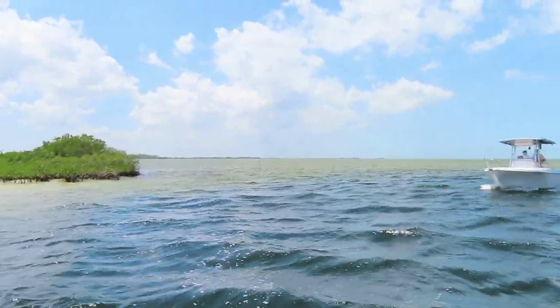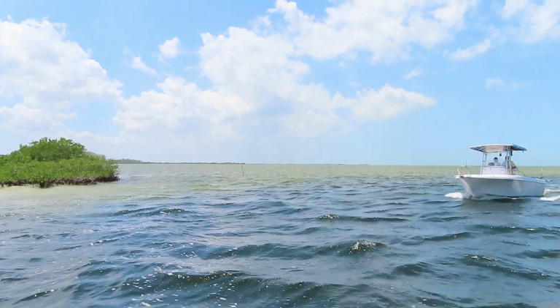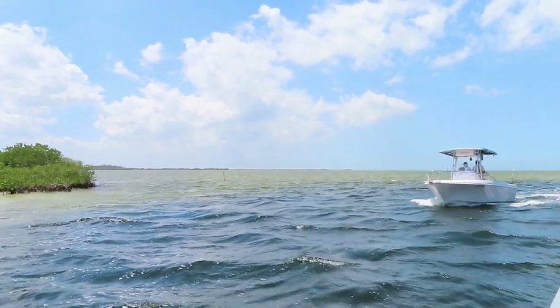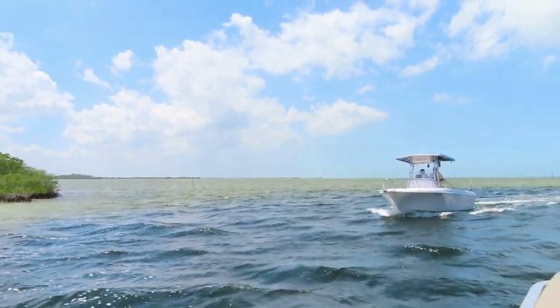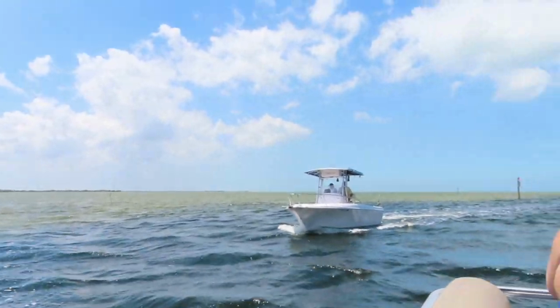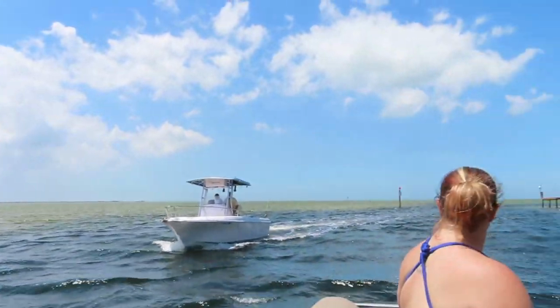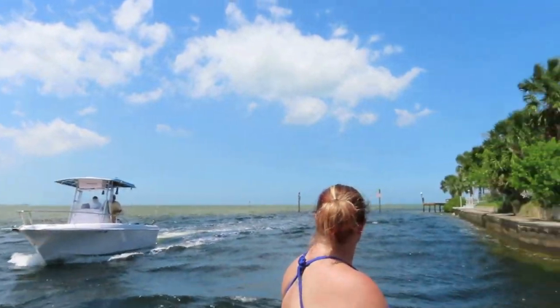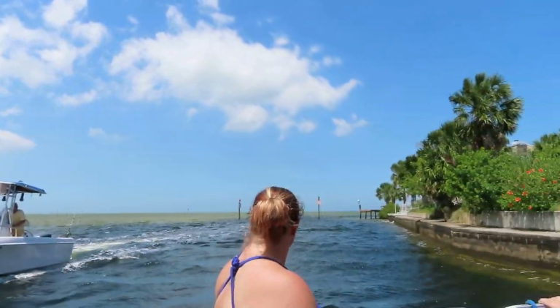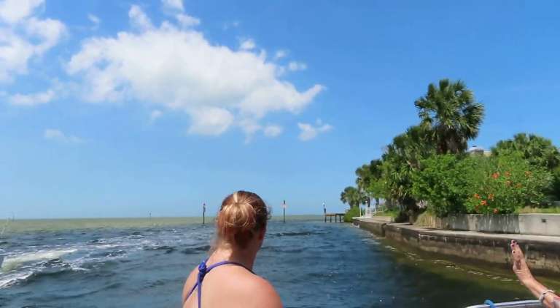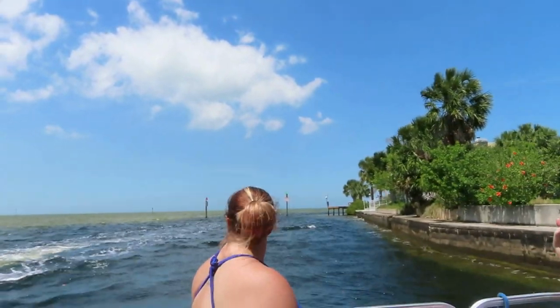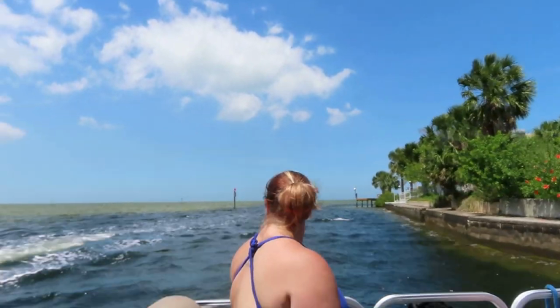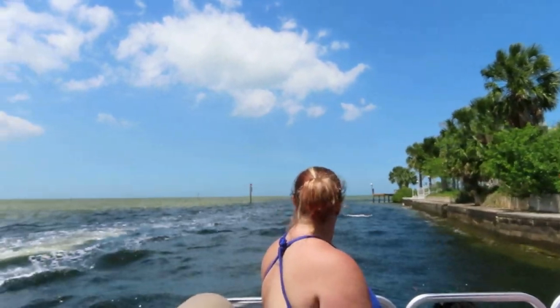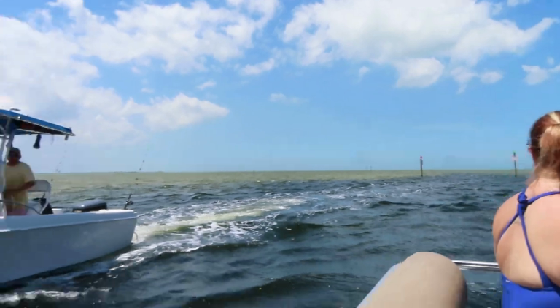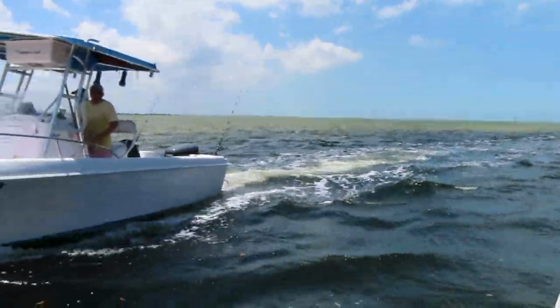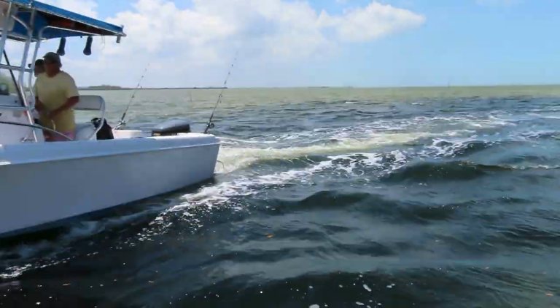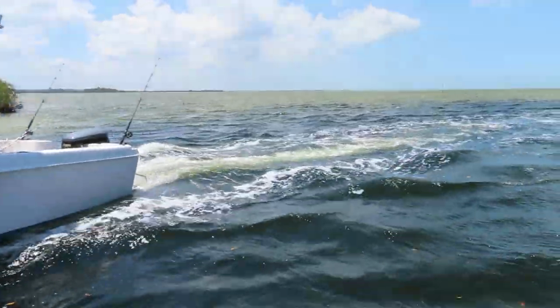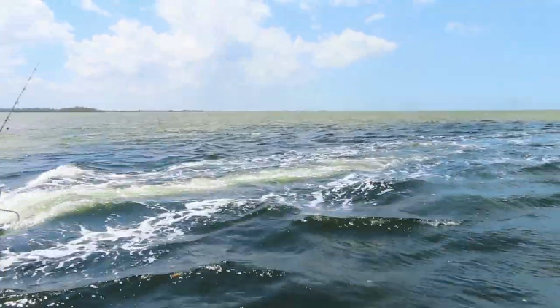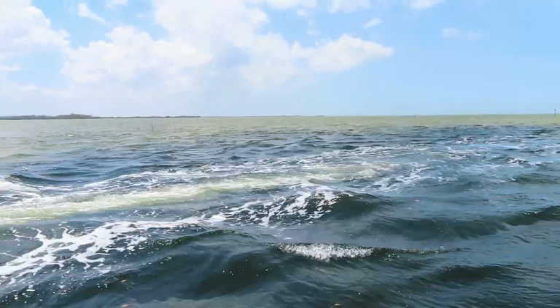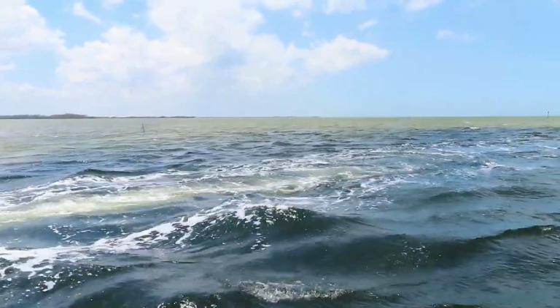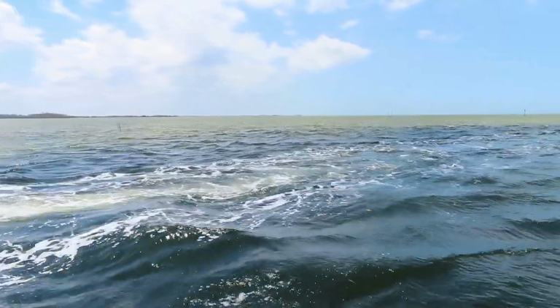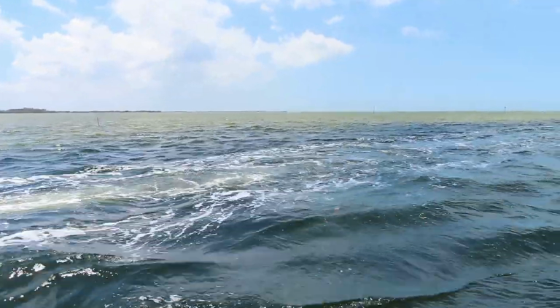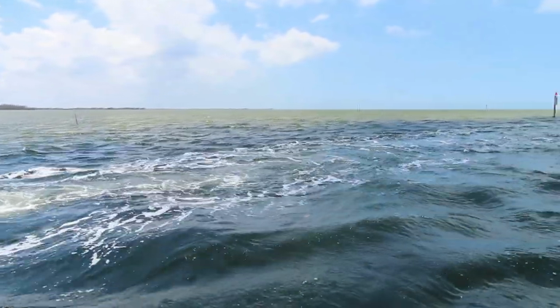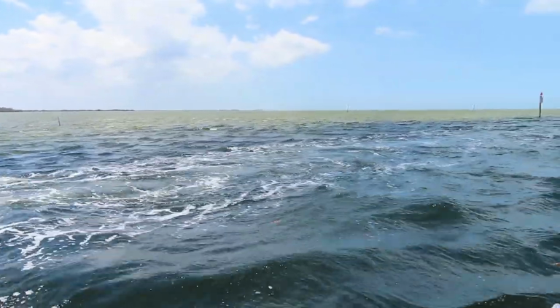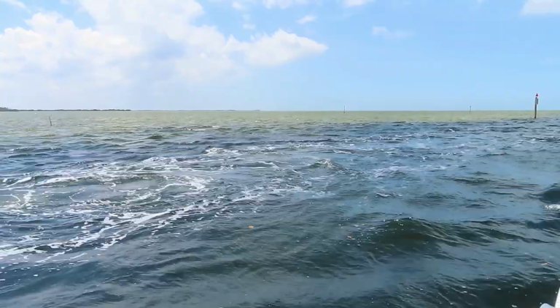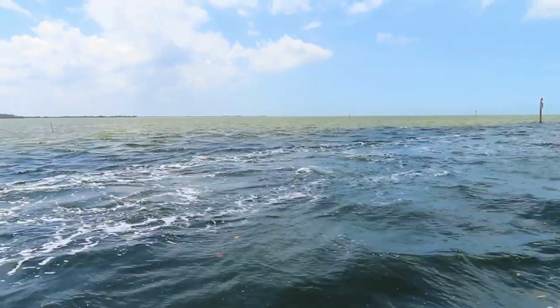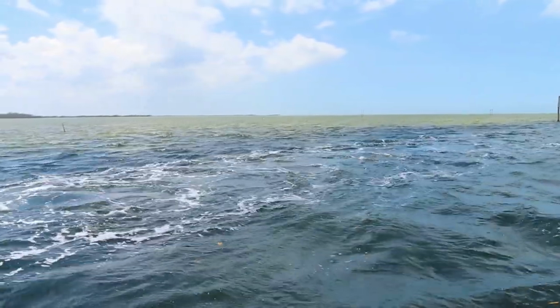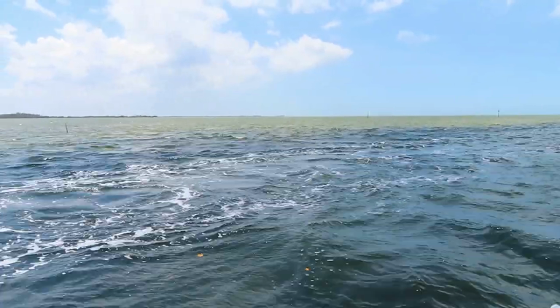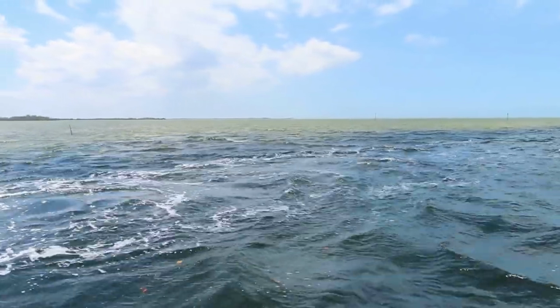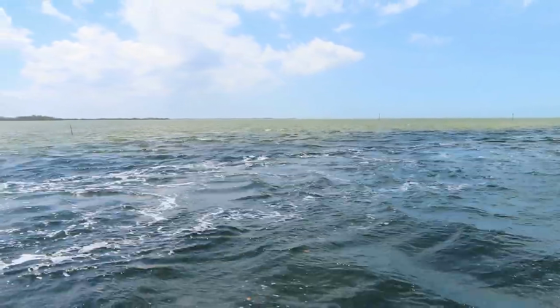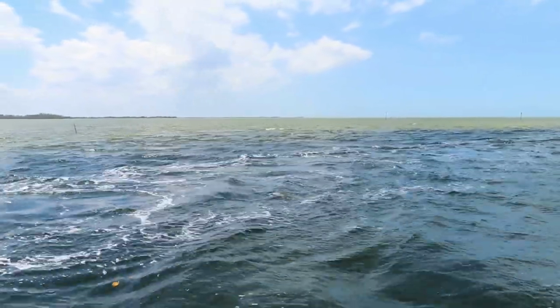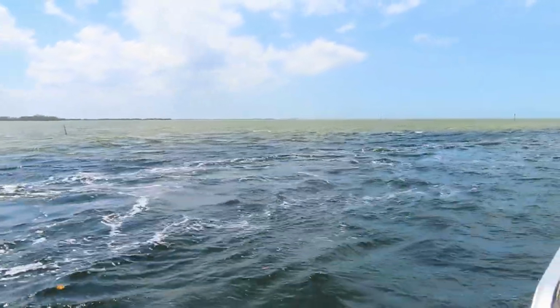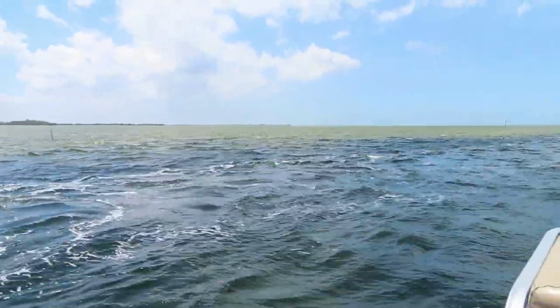Wow, you can see where the channel is and how shallow it is. Look at those waves — it's really choppy out here.